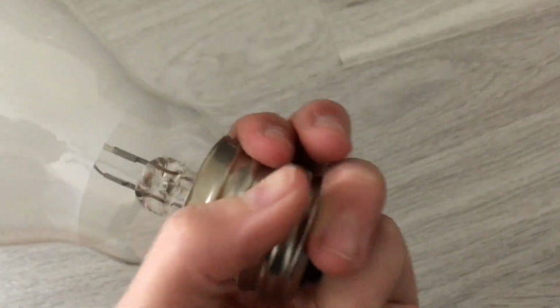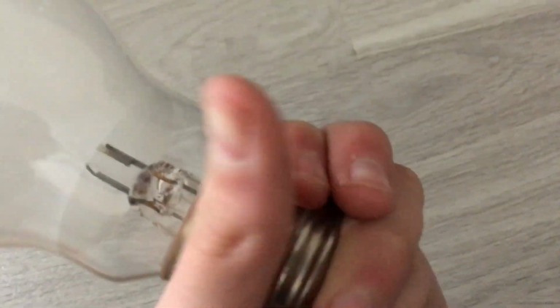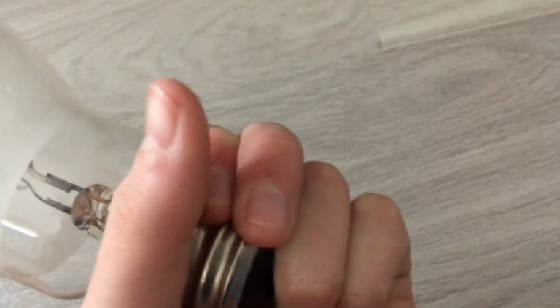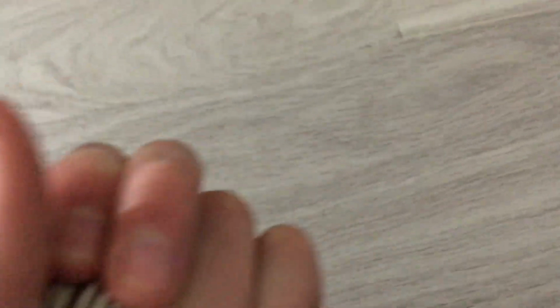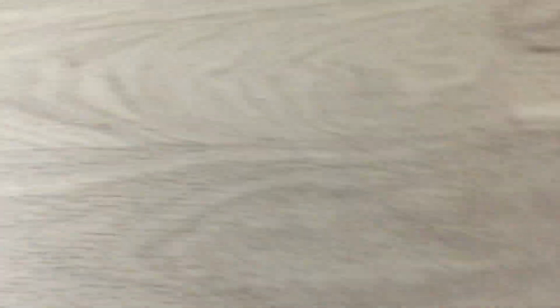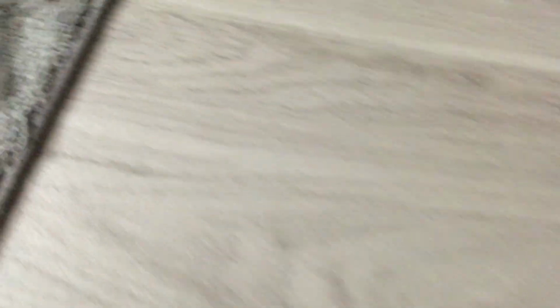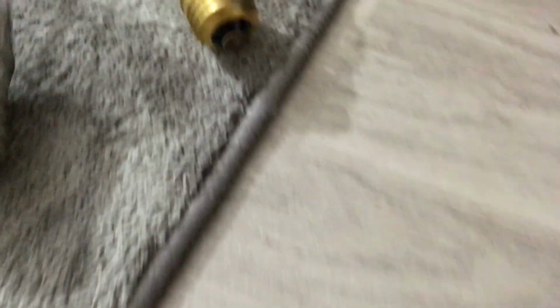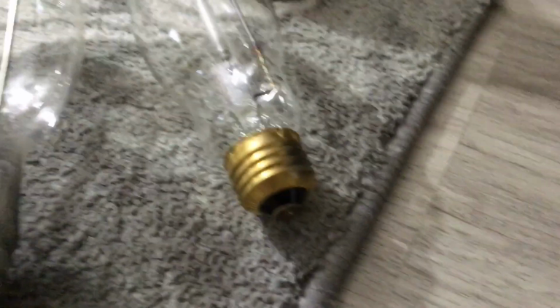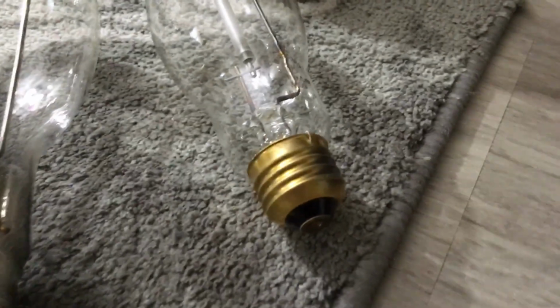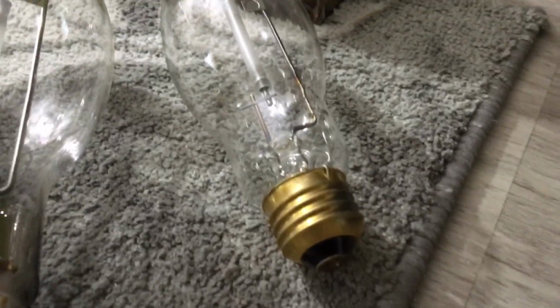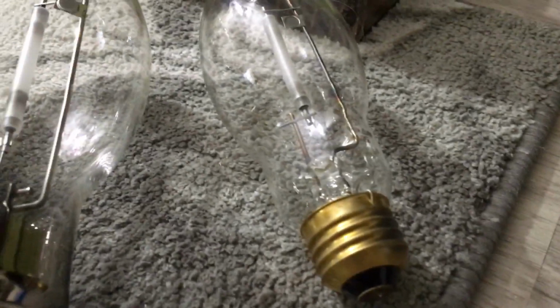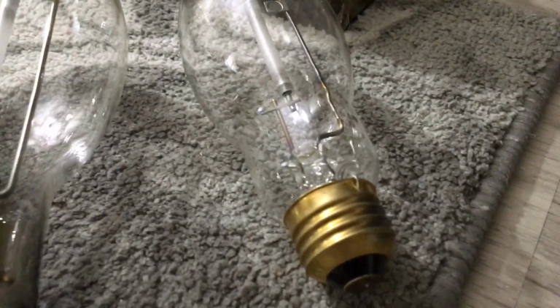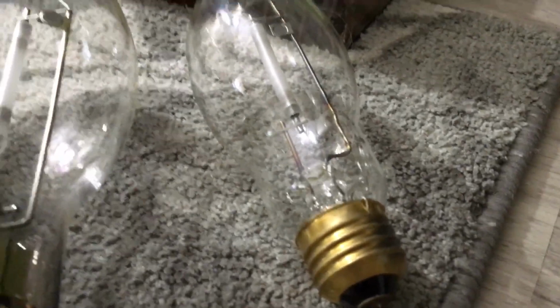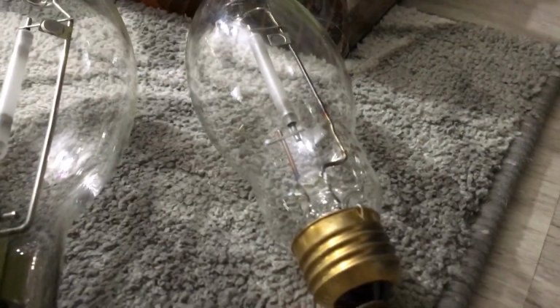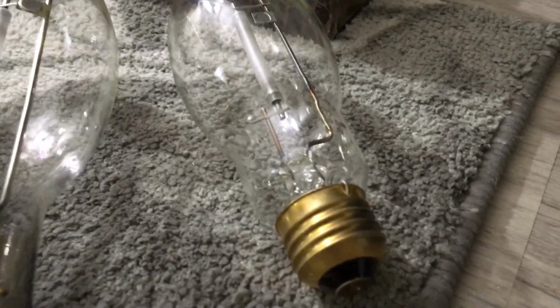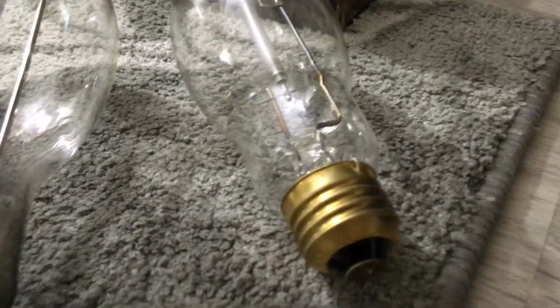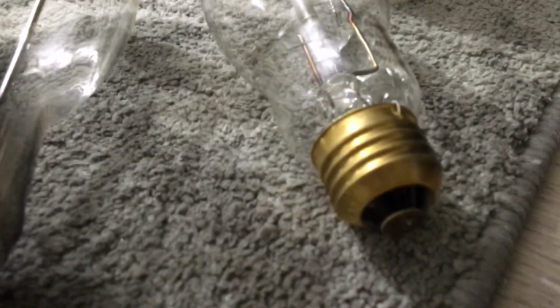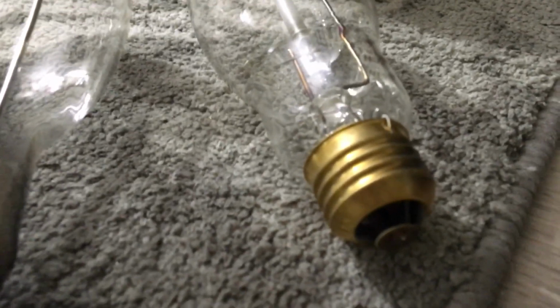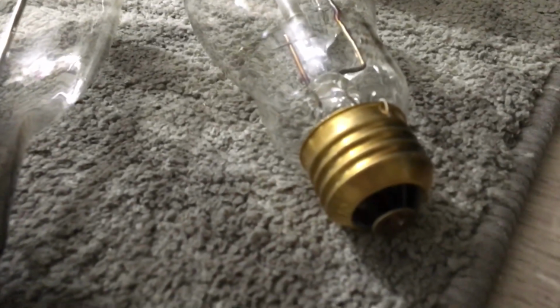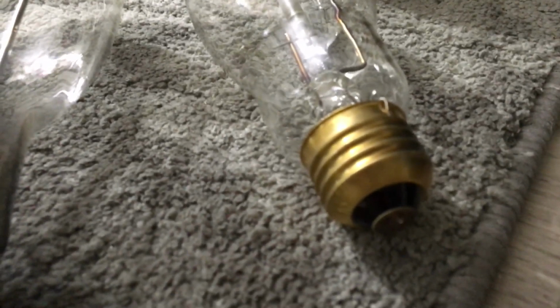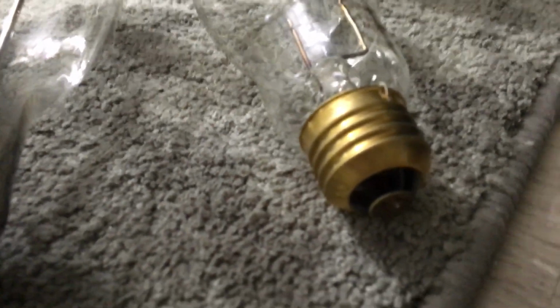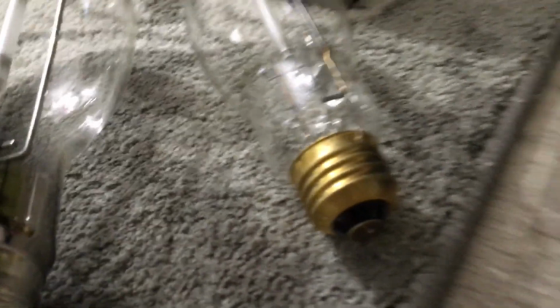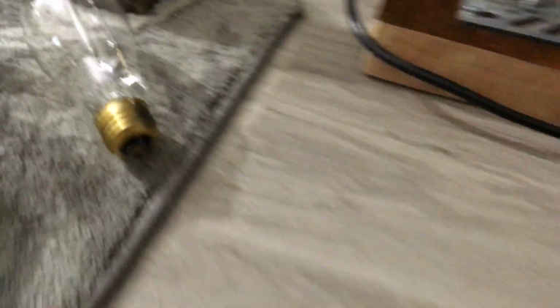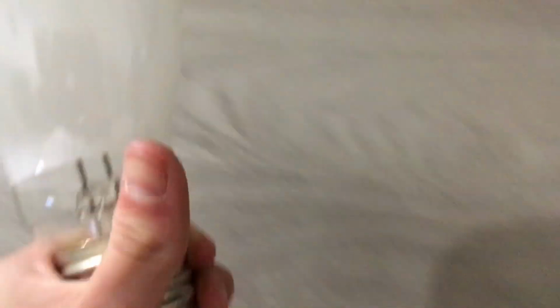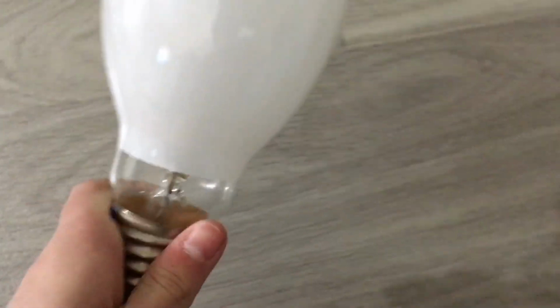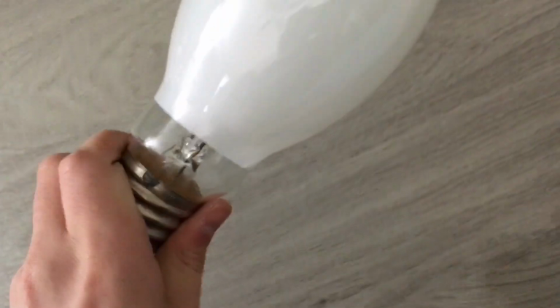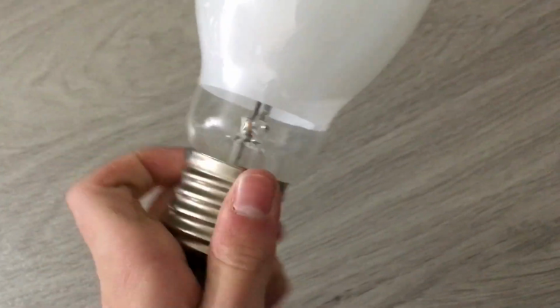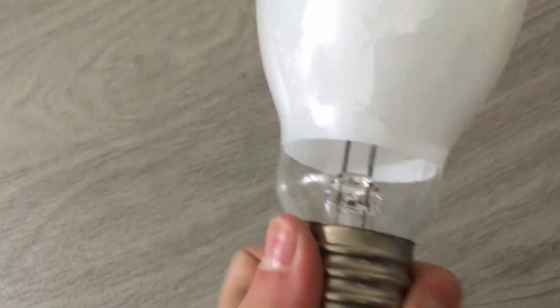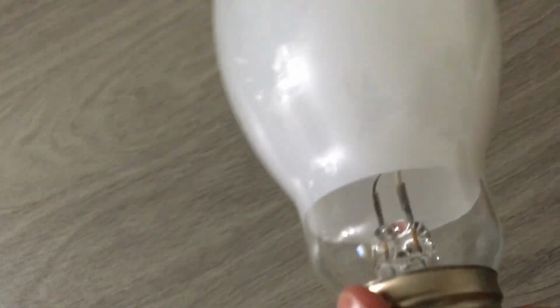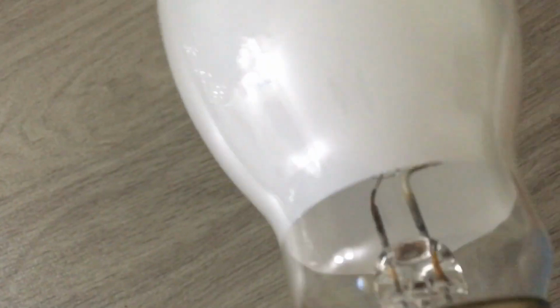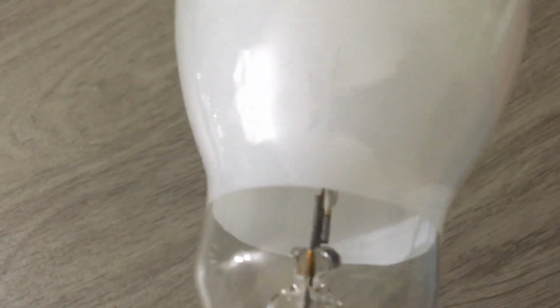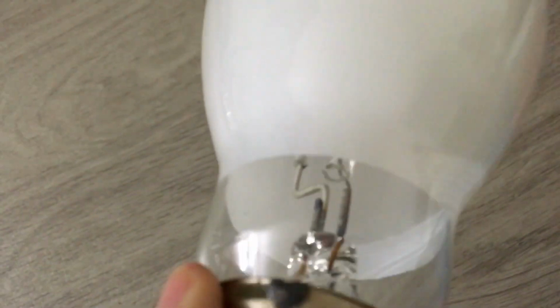Normally a lot of the other companies I know have brass bases with glass insulators. Let me show you one — here's my Philips 50-watt high-pressure sodium bulb, and it has a brass base with a glass insulator. There you go.